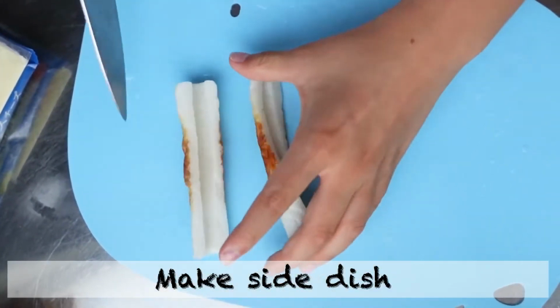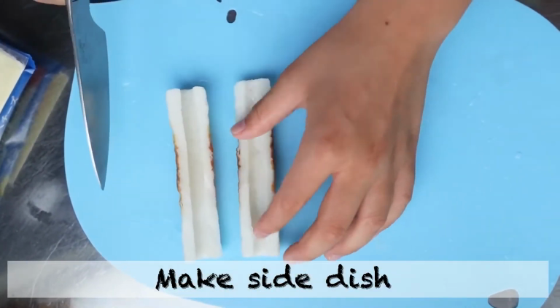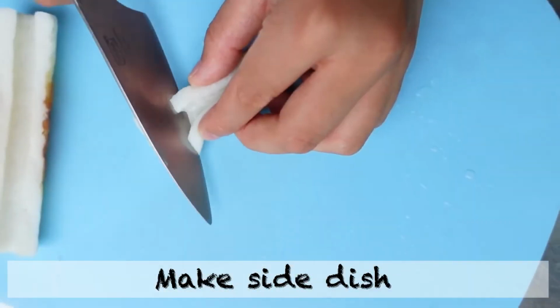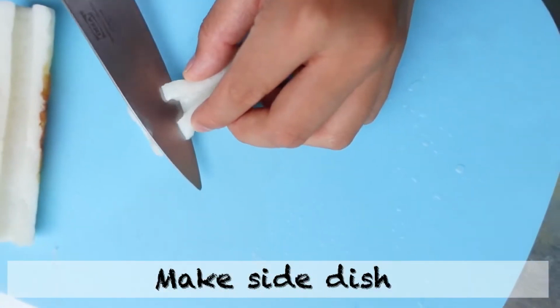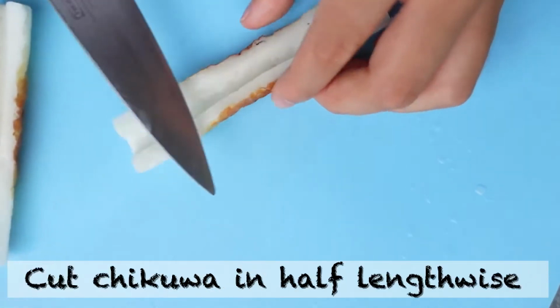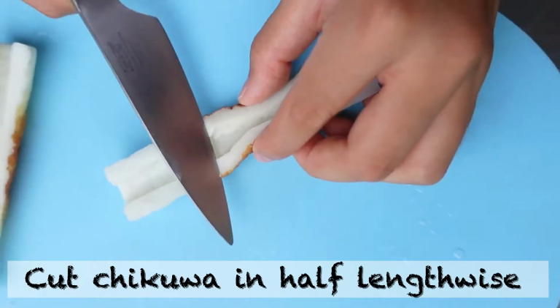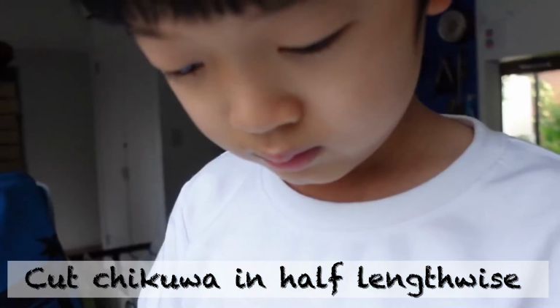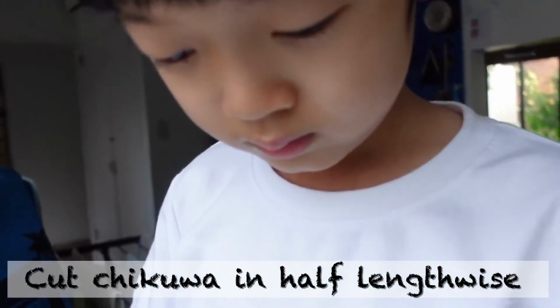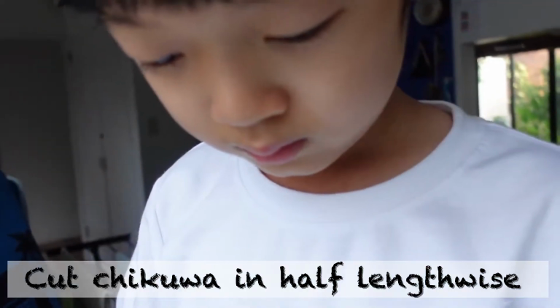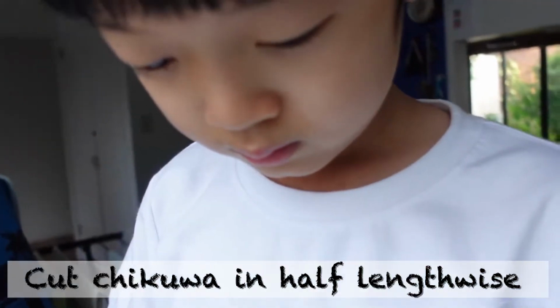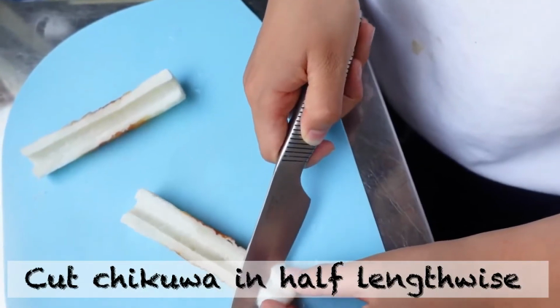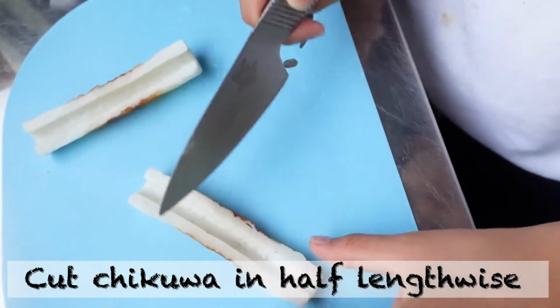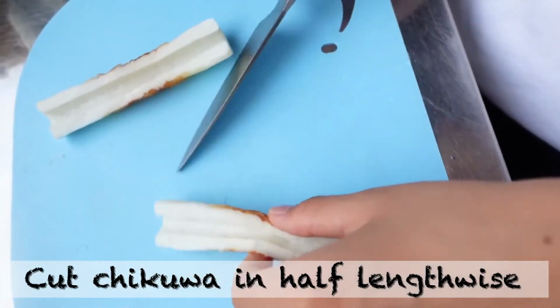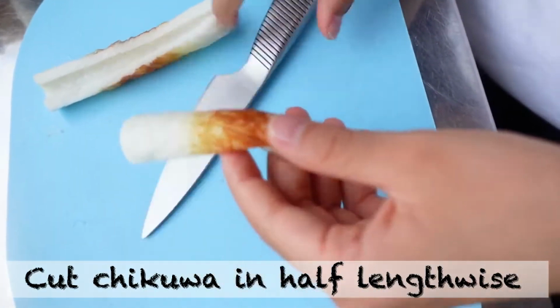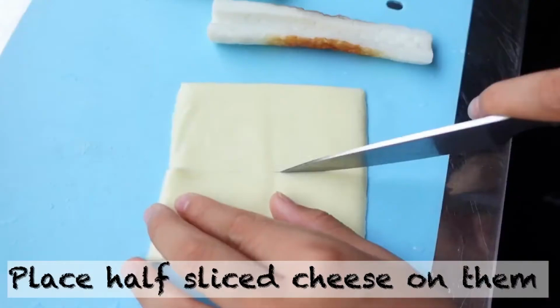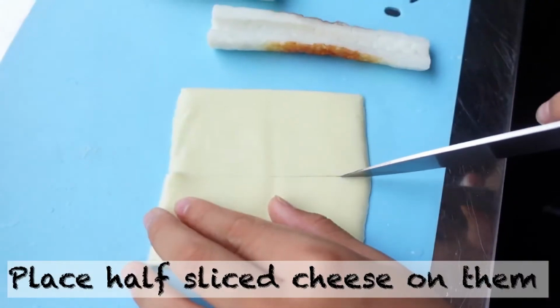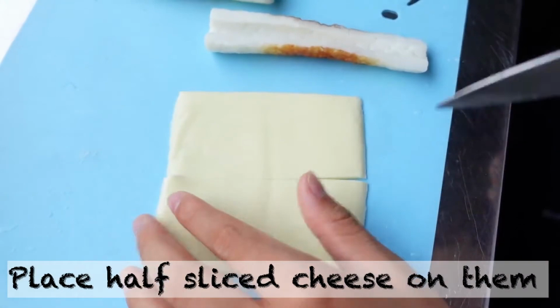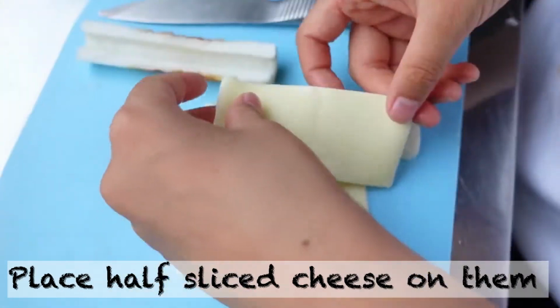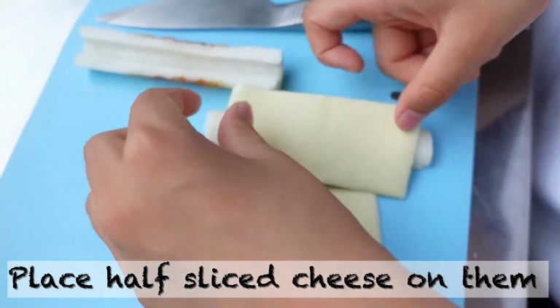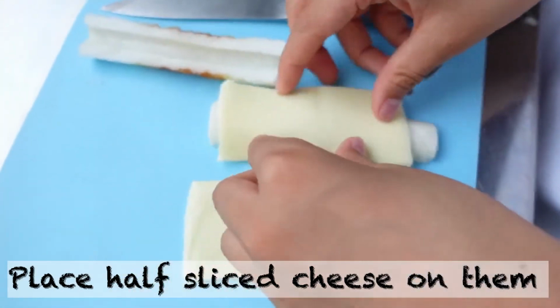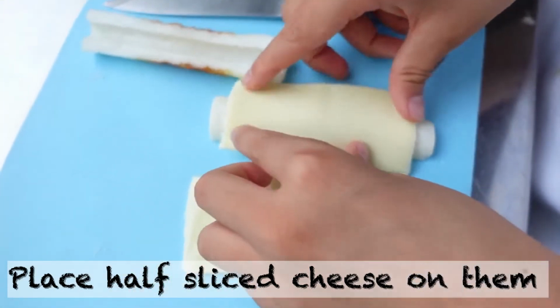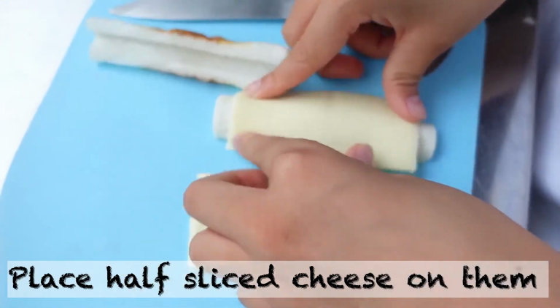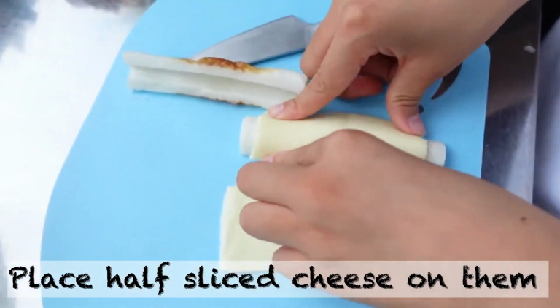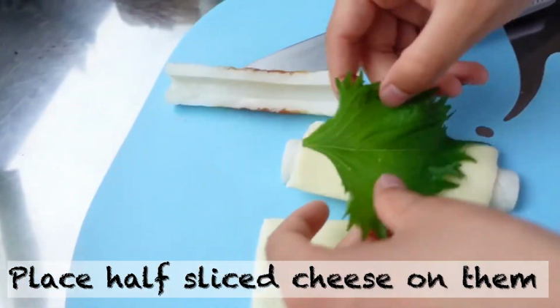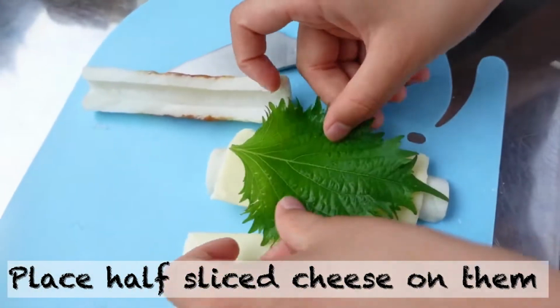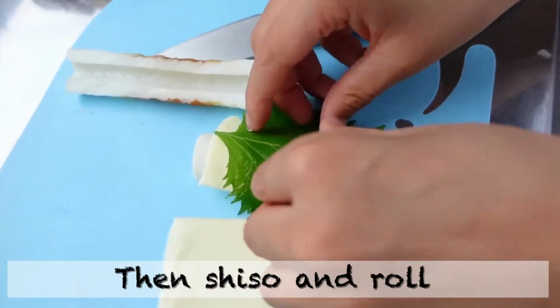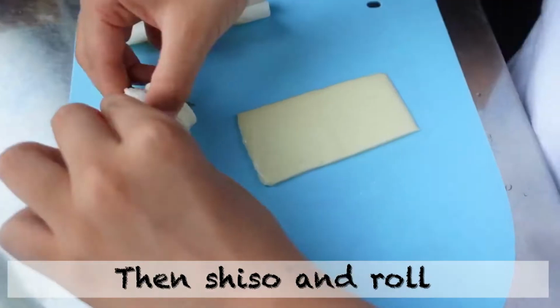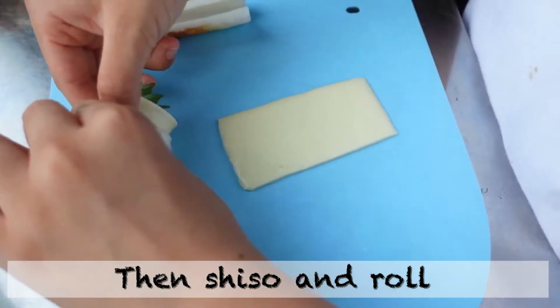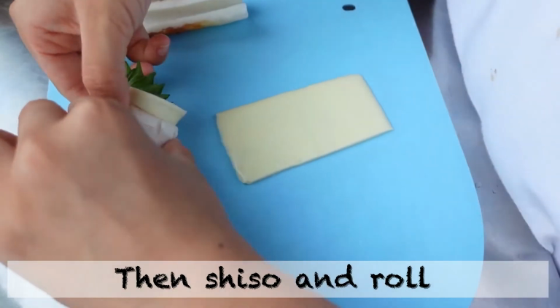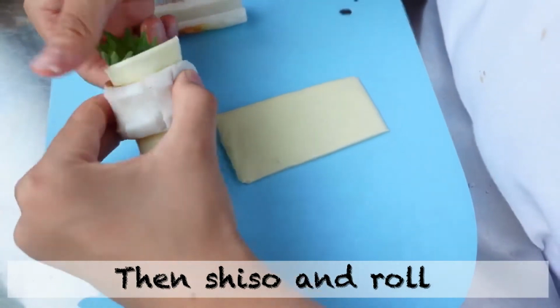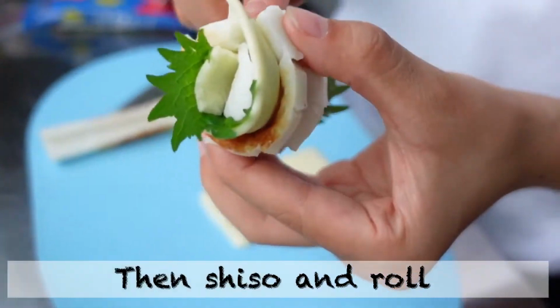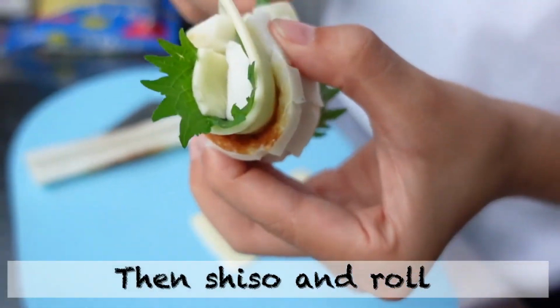Make side dishes! Cut chikuwa in half lengthwise. Place half-sliced cheese on them, then shiso, and roll.